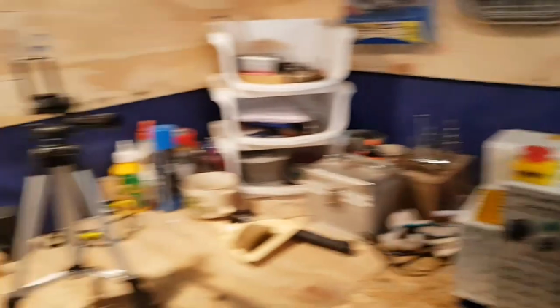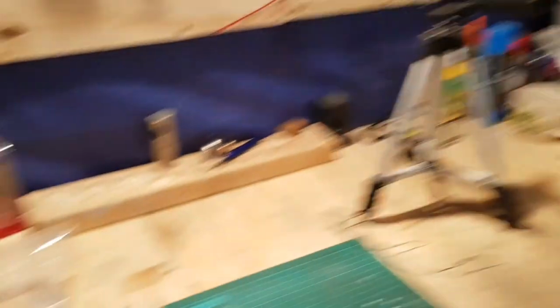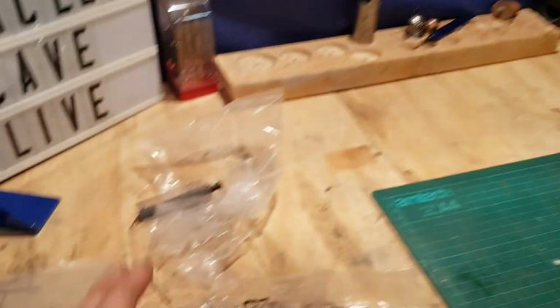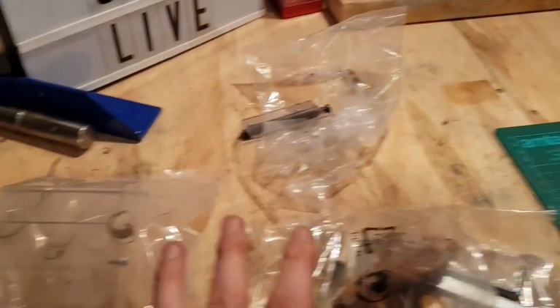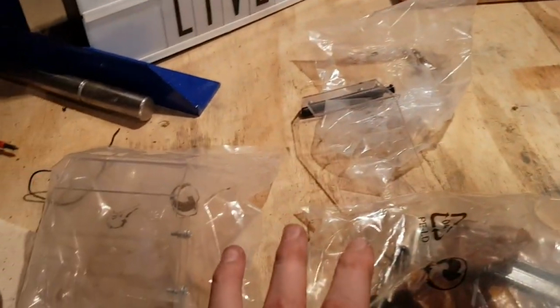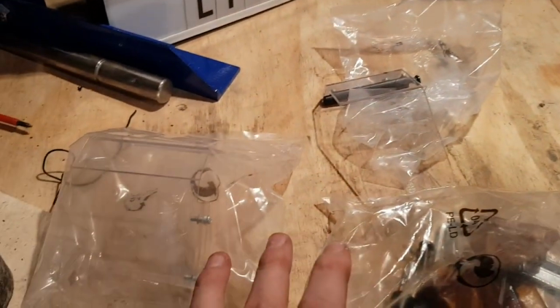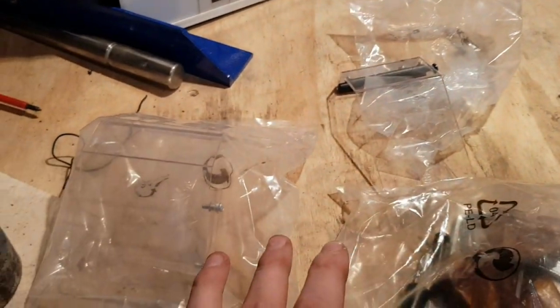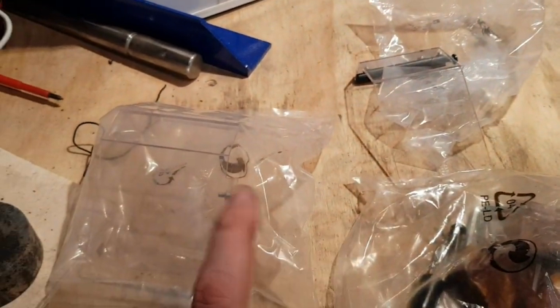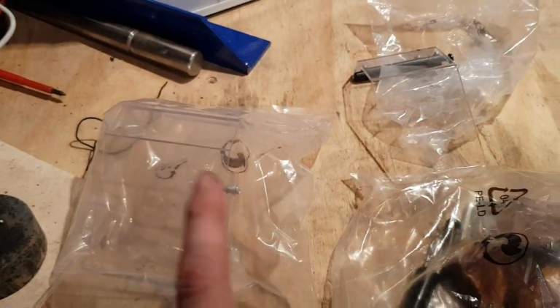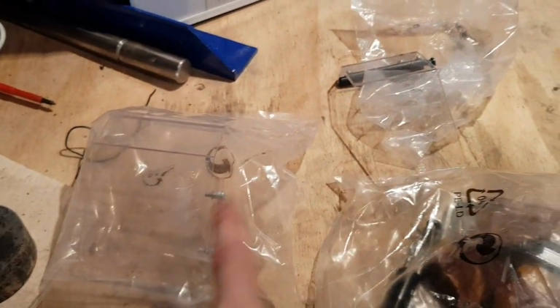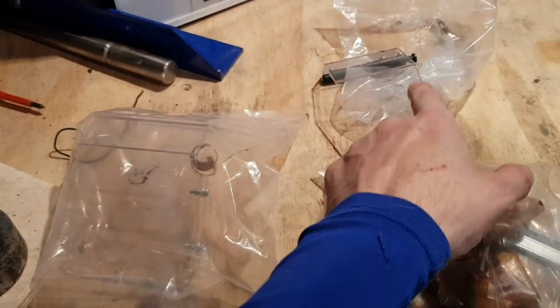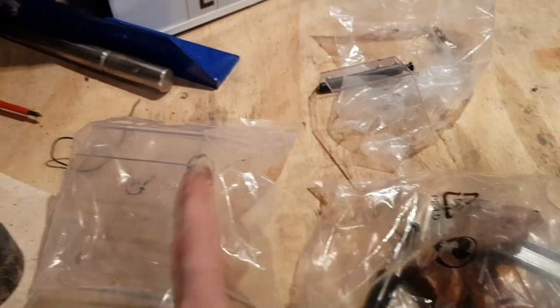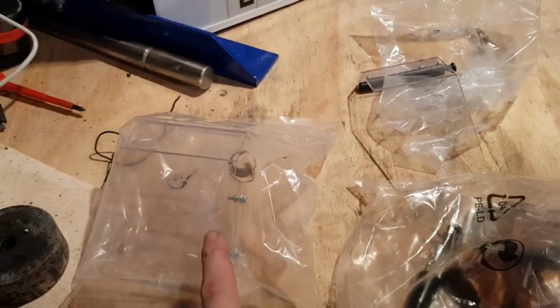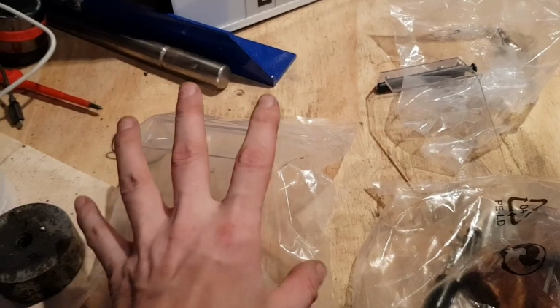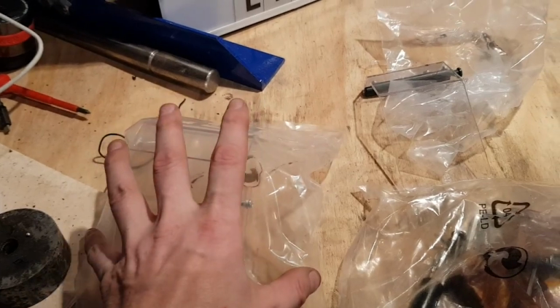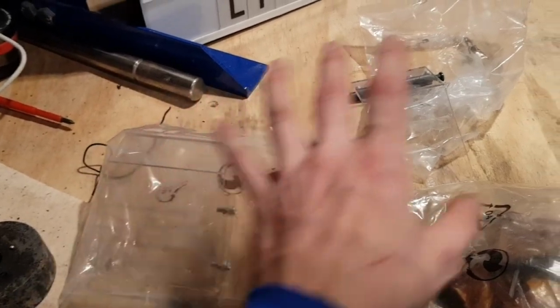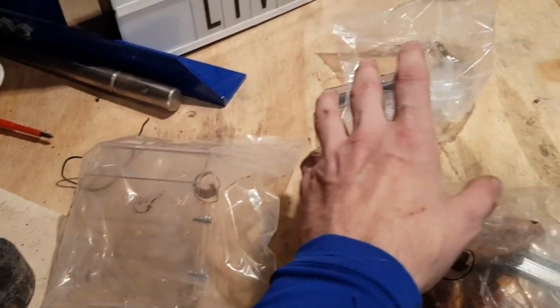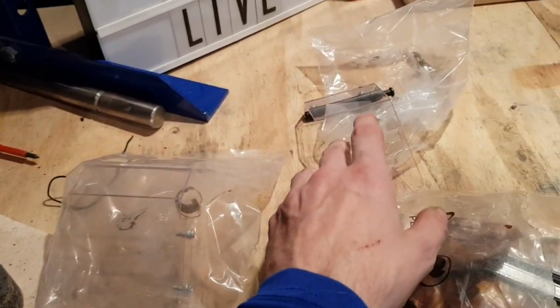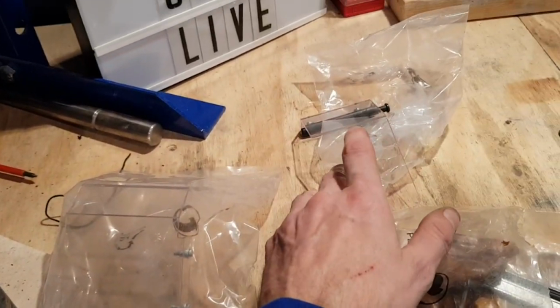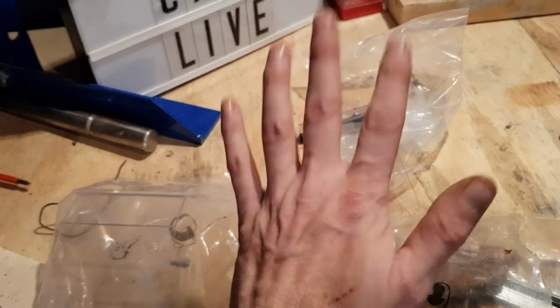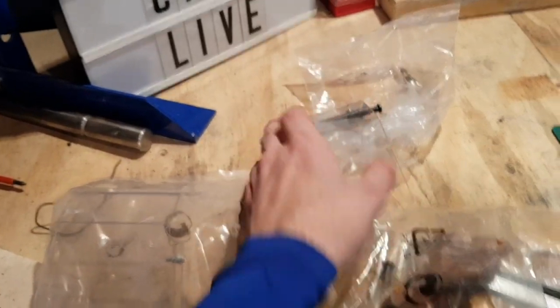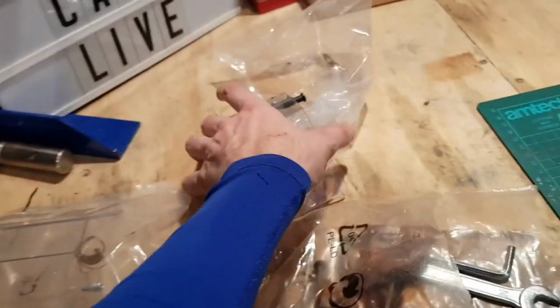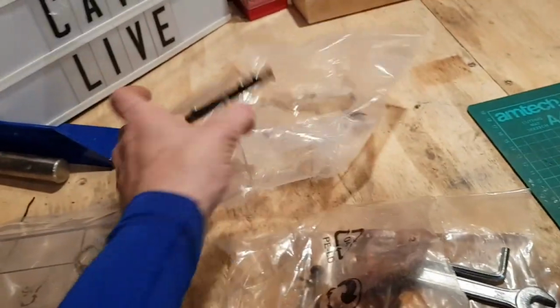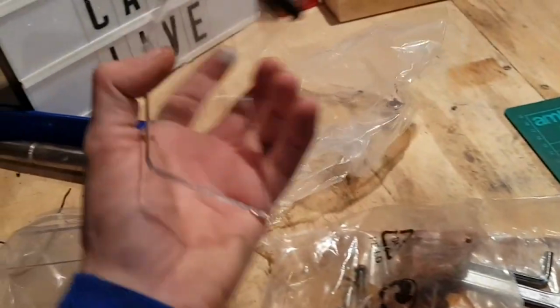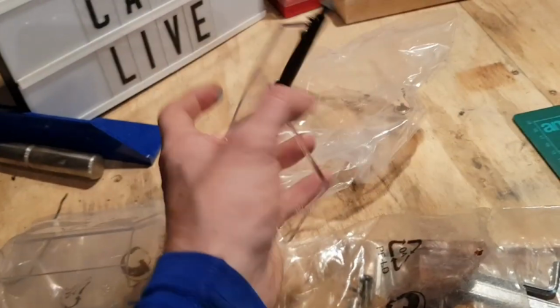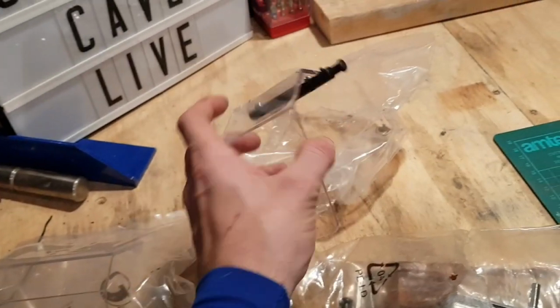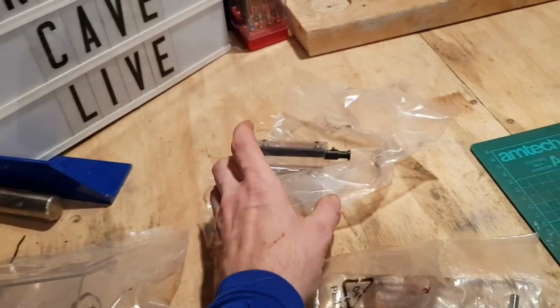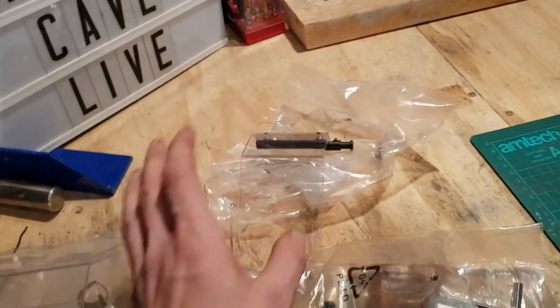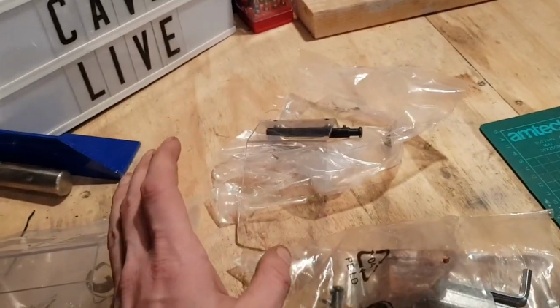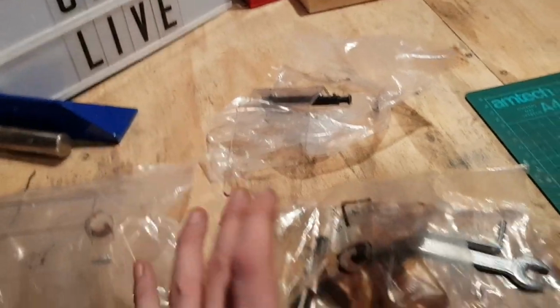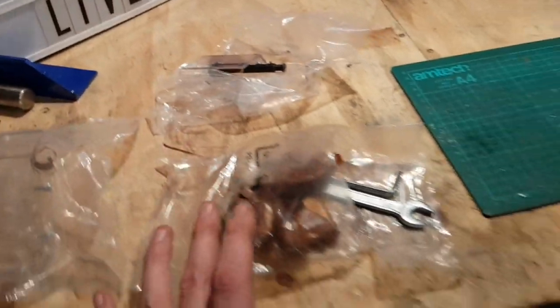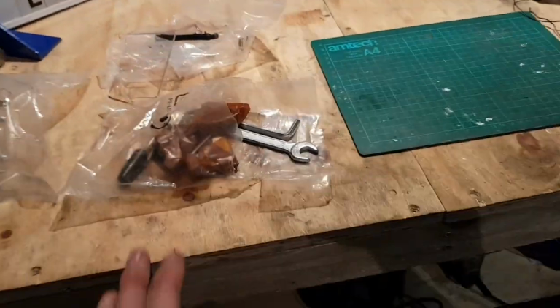Right guys, we have sussed it. I thought we got two protective covers — one for a 4 inch chuck, one for a 3 inch chuck. Turns out it's not. There's nowhere for this to go.